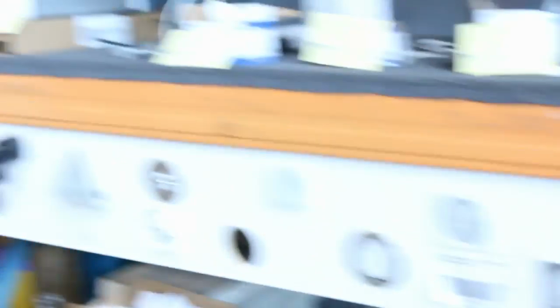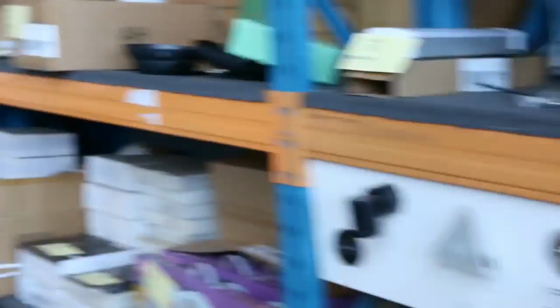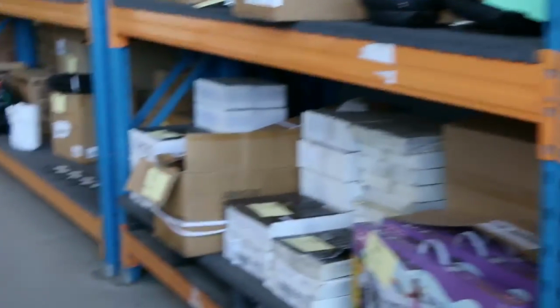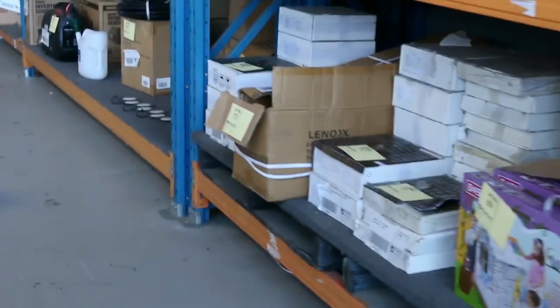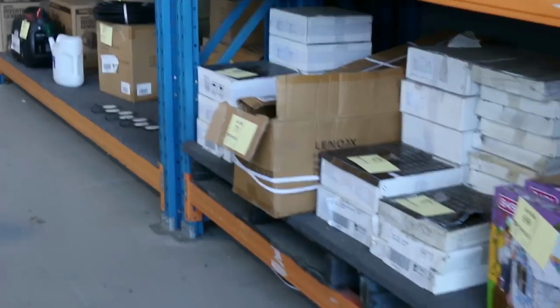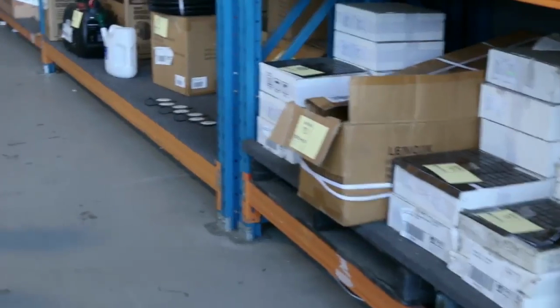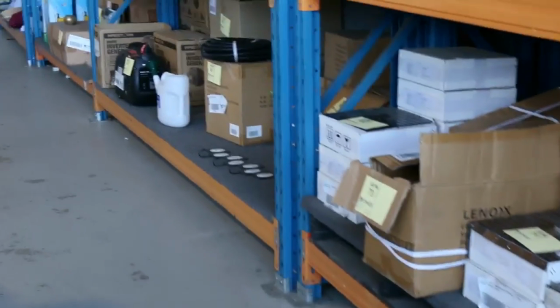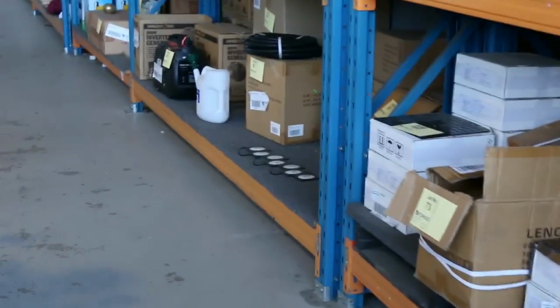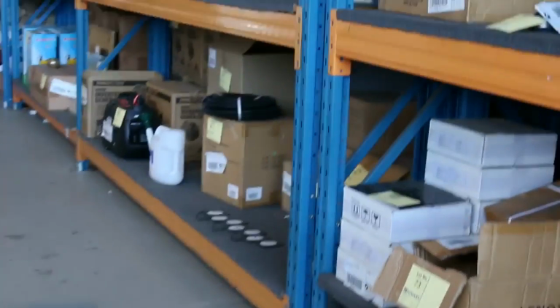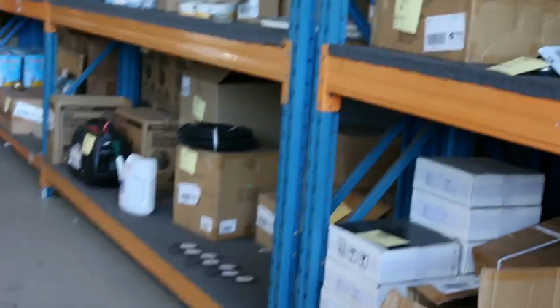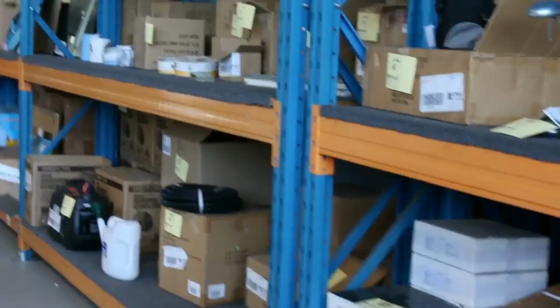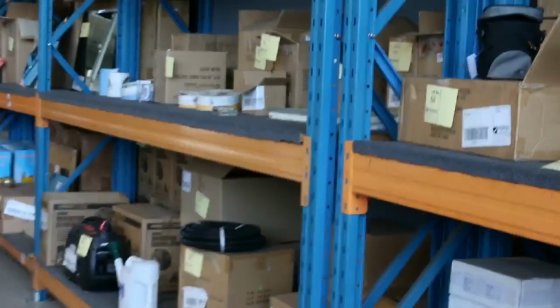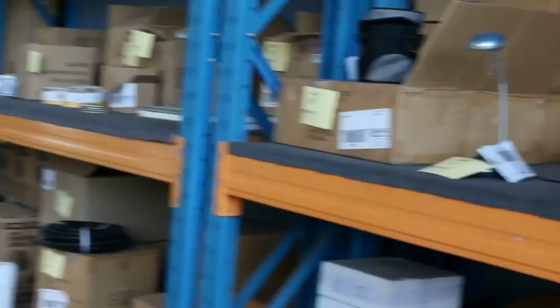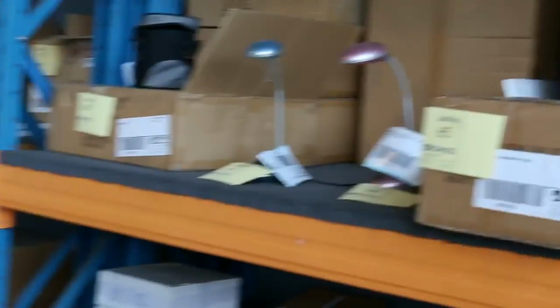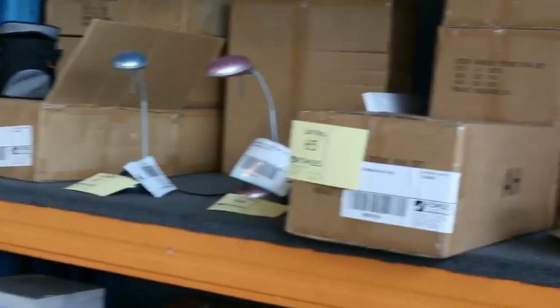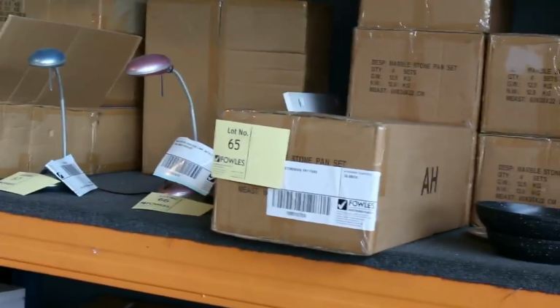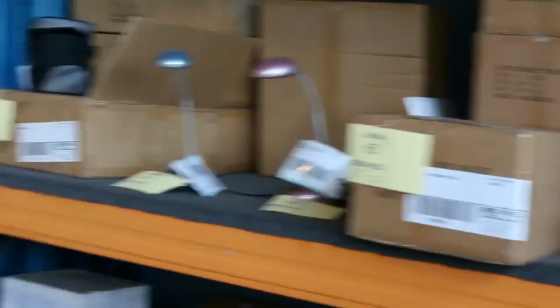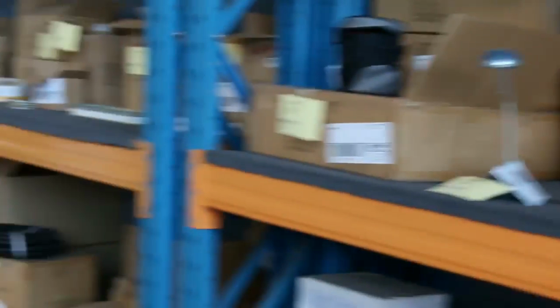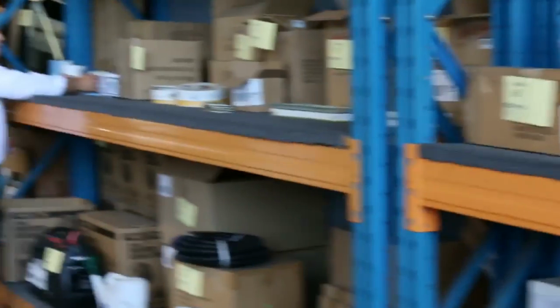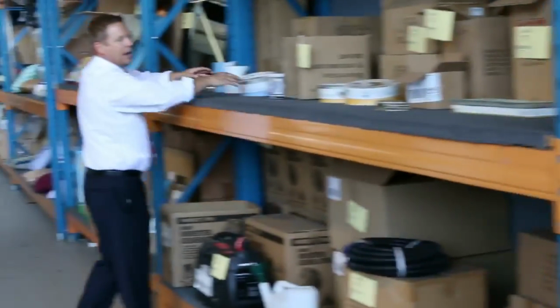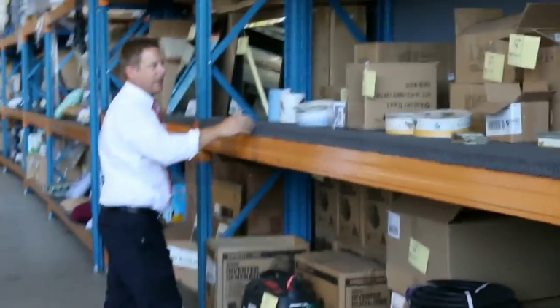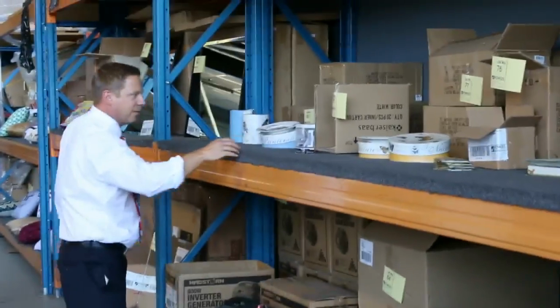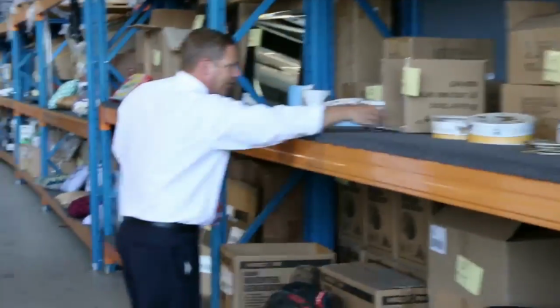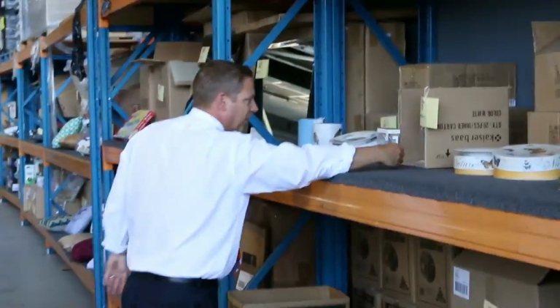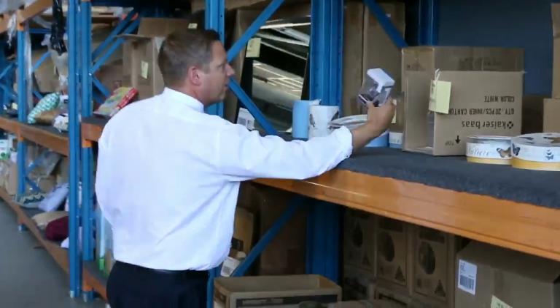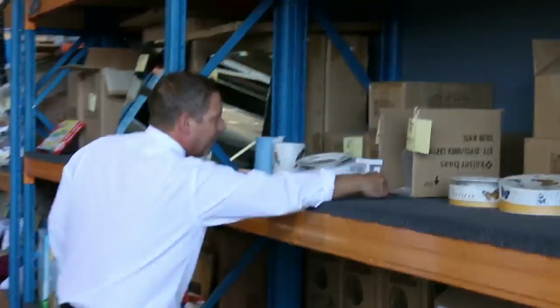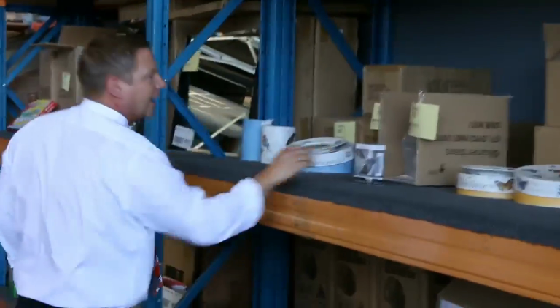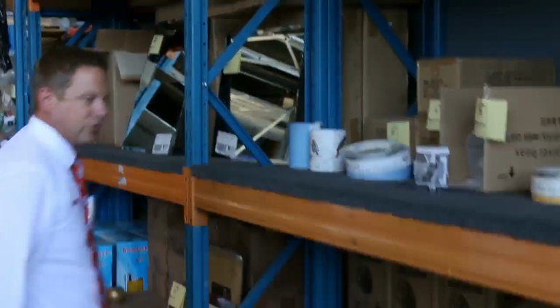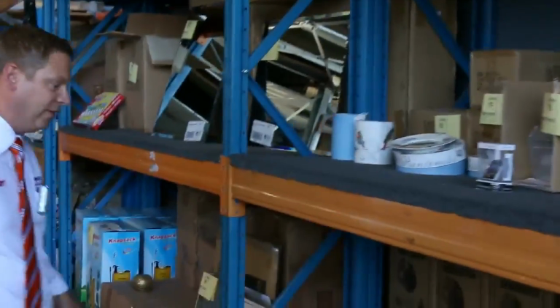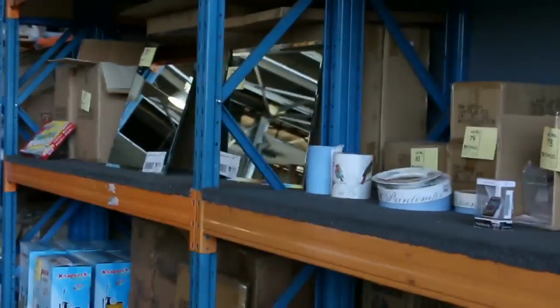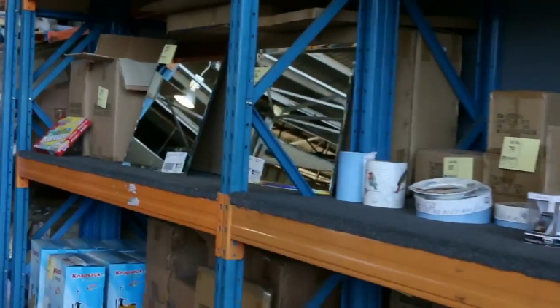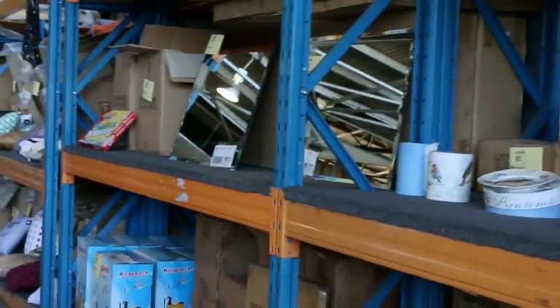We've got plenty of homewares as well — kids toys, beautiful homewares, plenty of nice little gift items. I can see a photo key ring there. So you get all sorts of things in the Home Renovator auction.